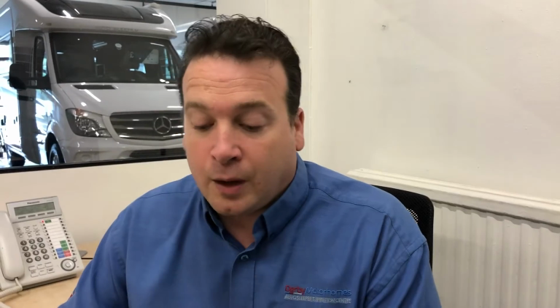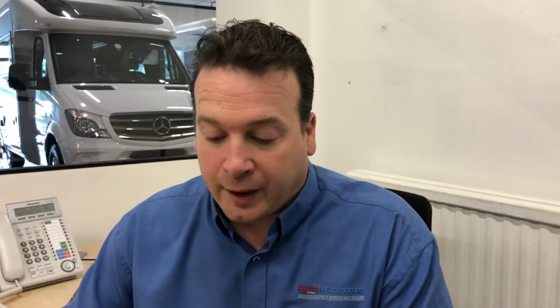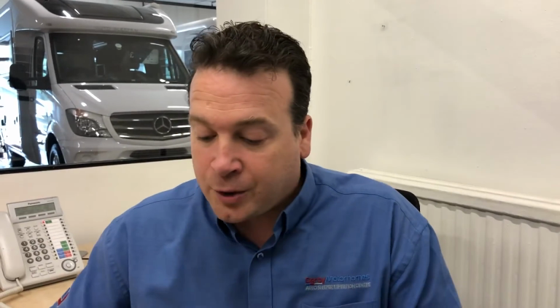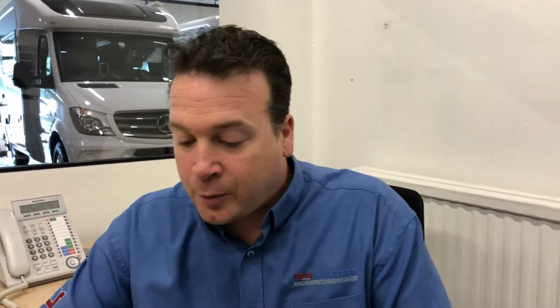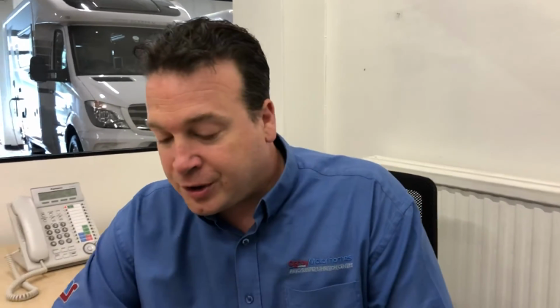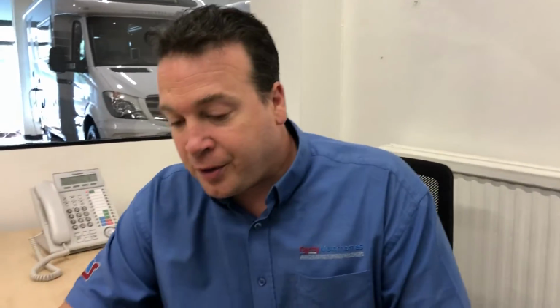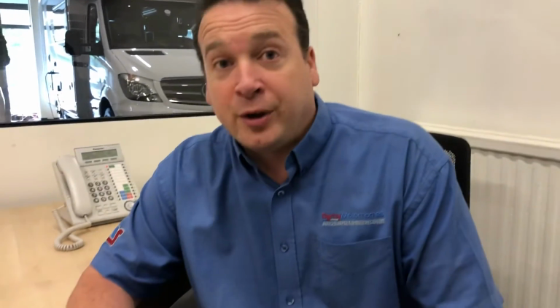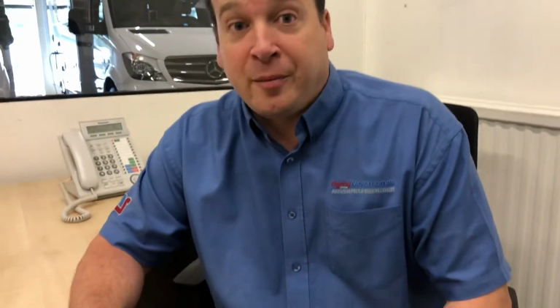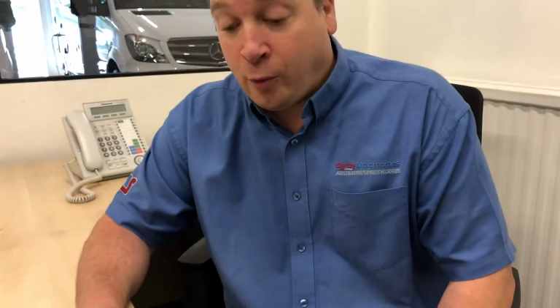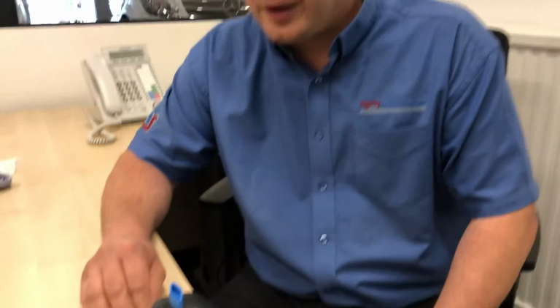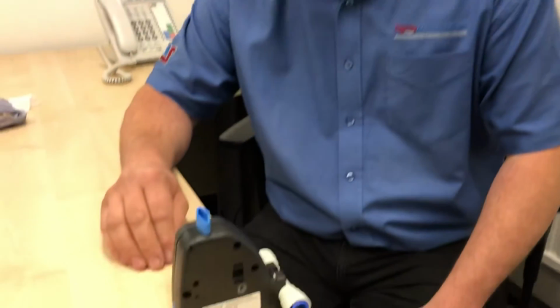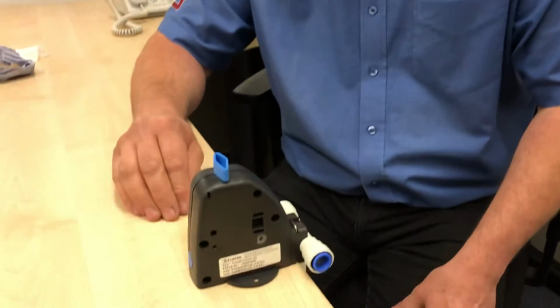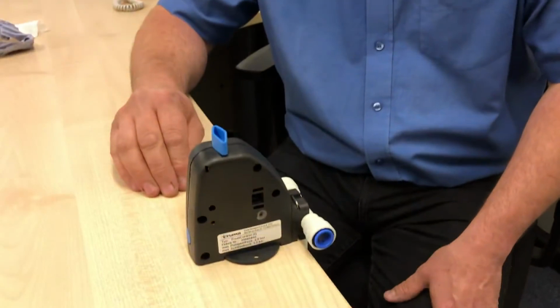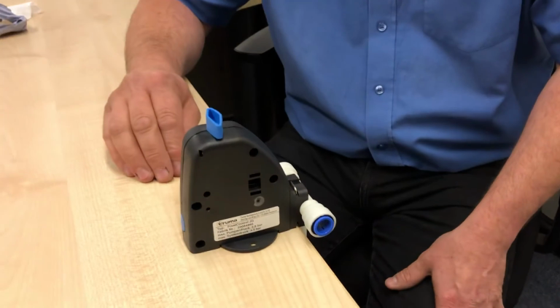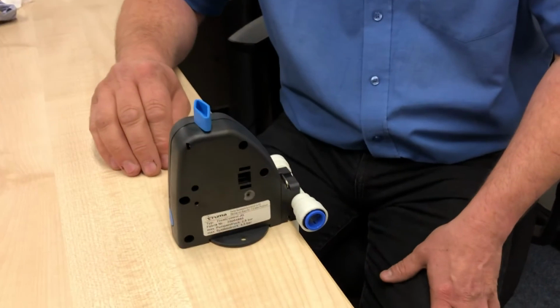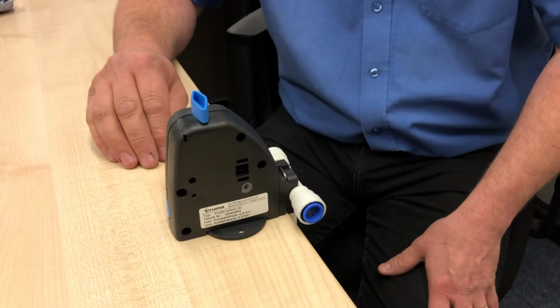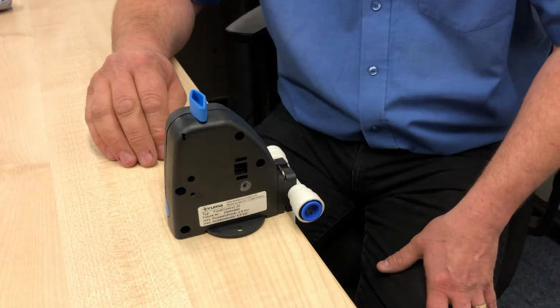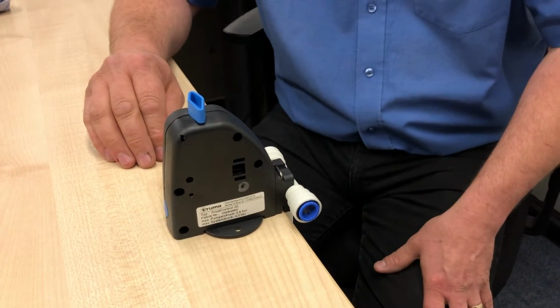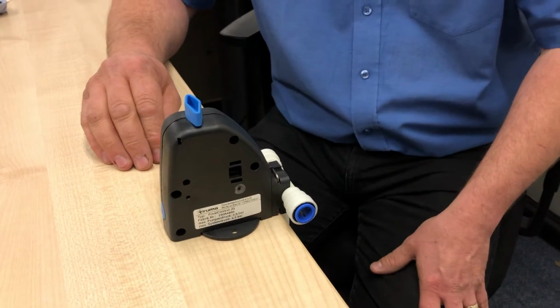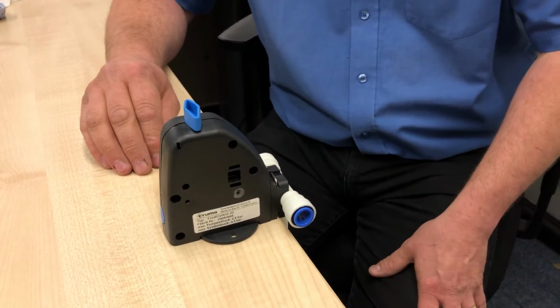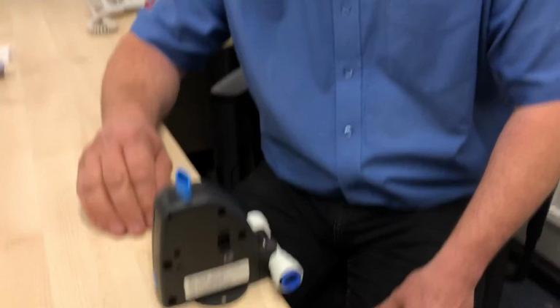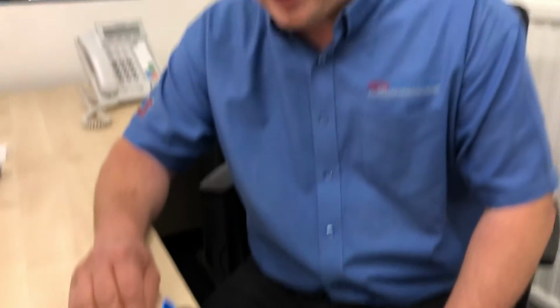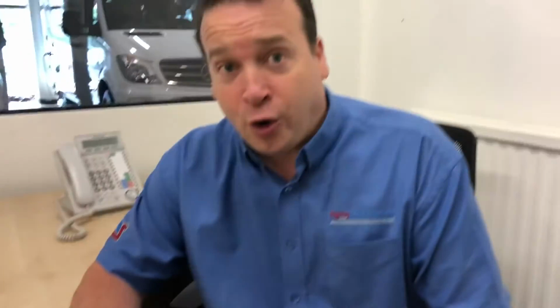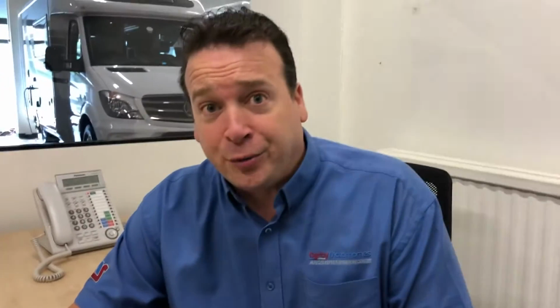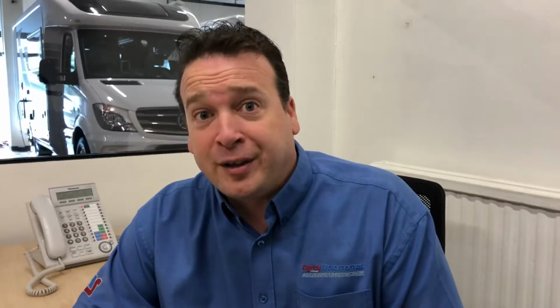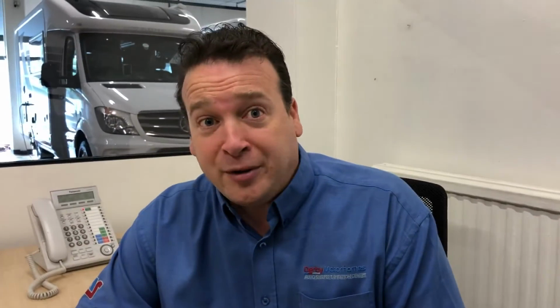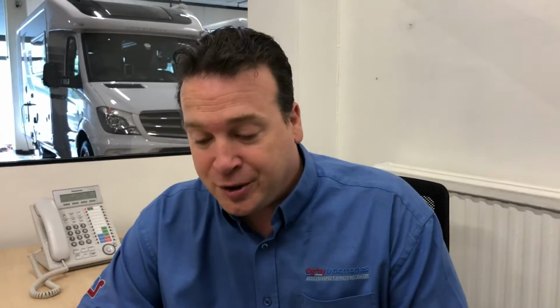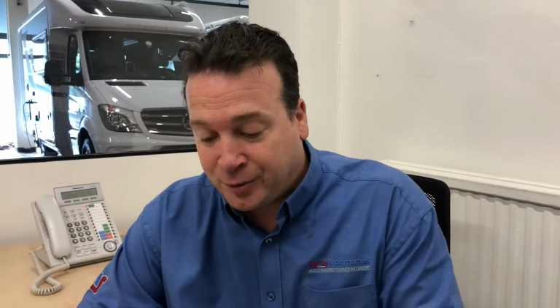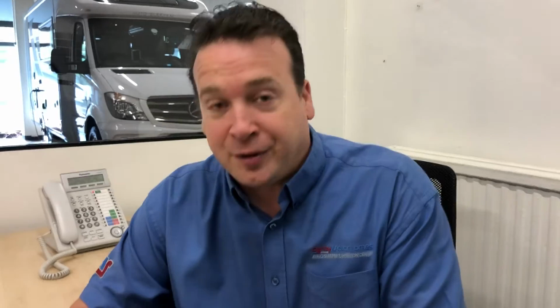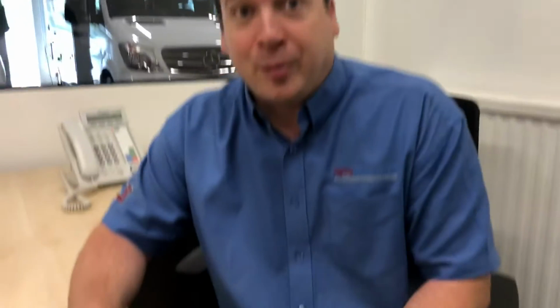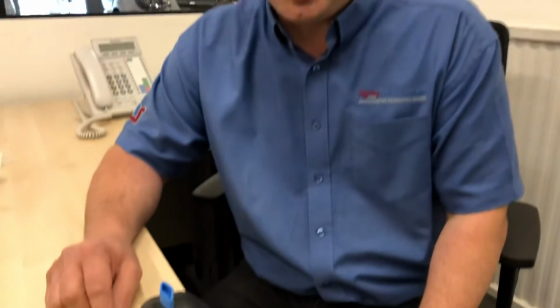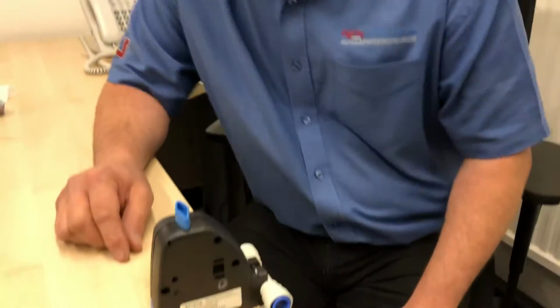I wanted to show you the boiler drain valve, but it's too difficult to film inside a vehicle with the camera and the dark underneath the bench, so I've done one on the table to show you instead so we can see it more clearly.